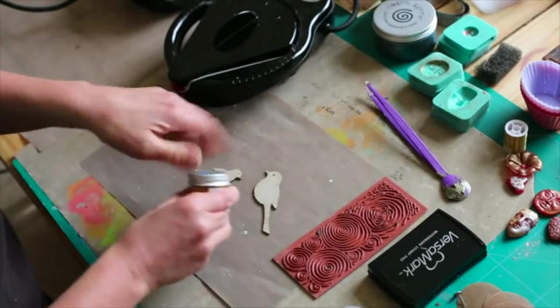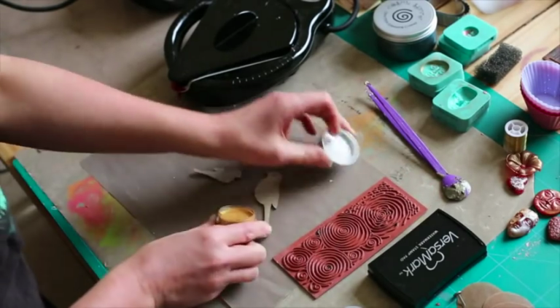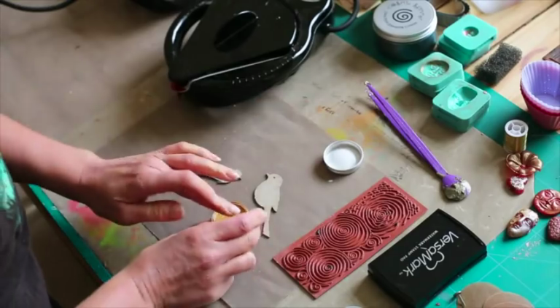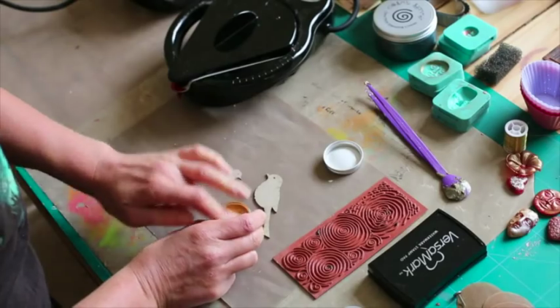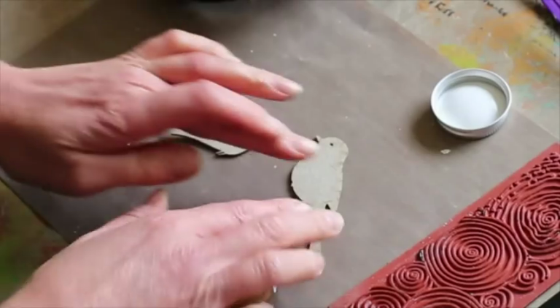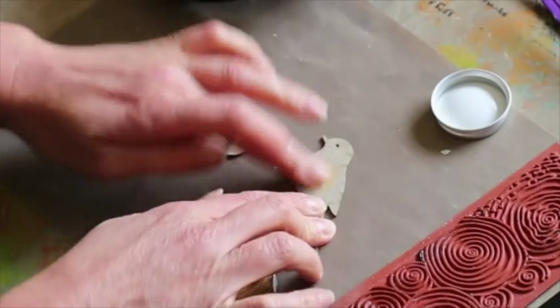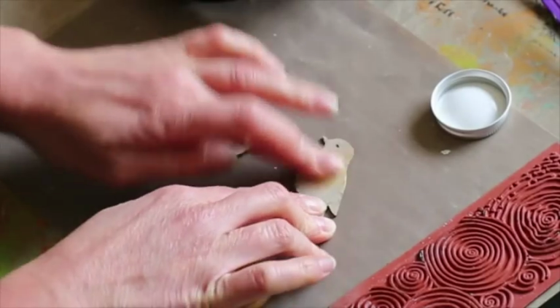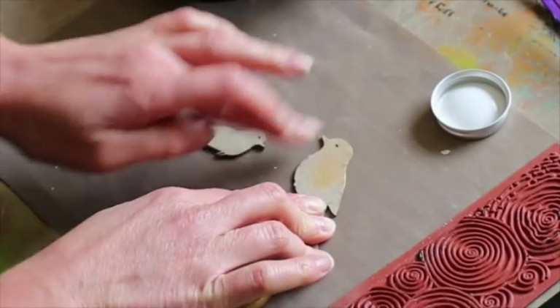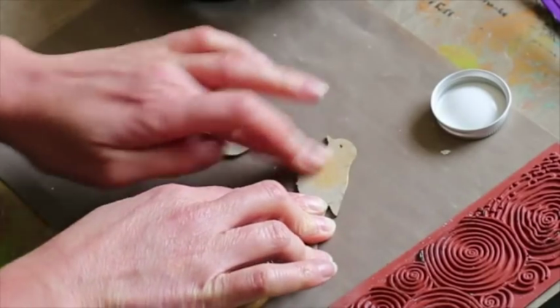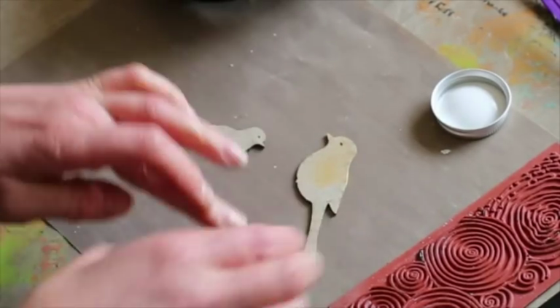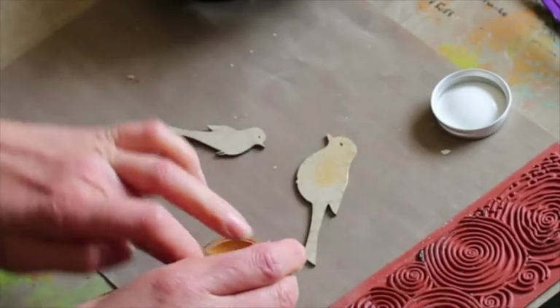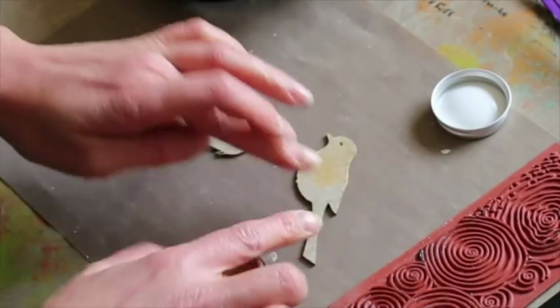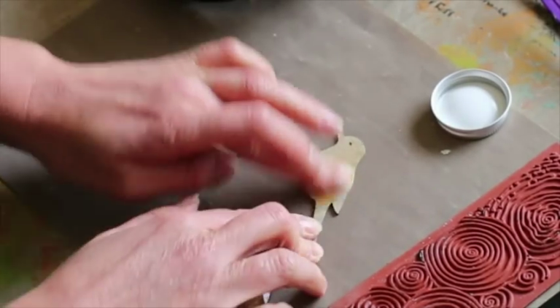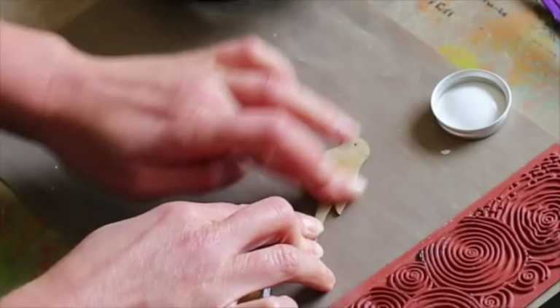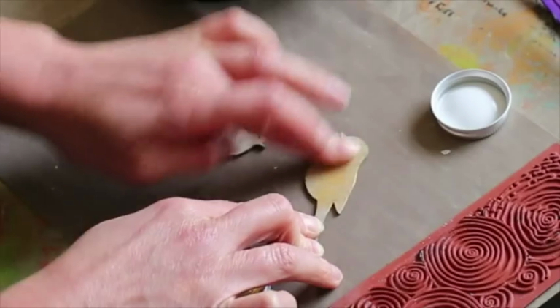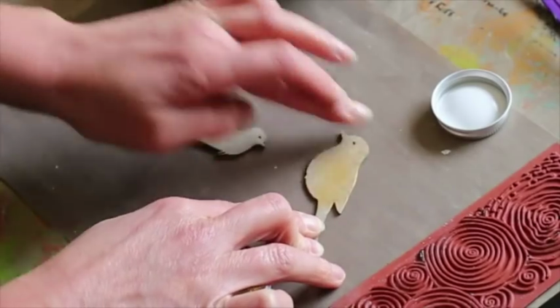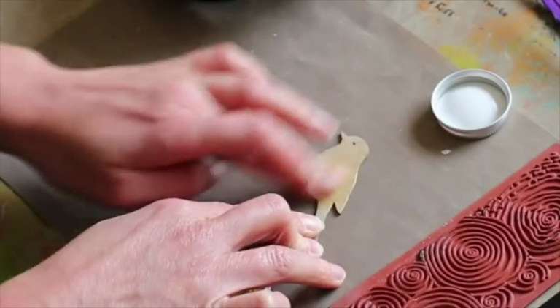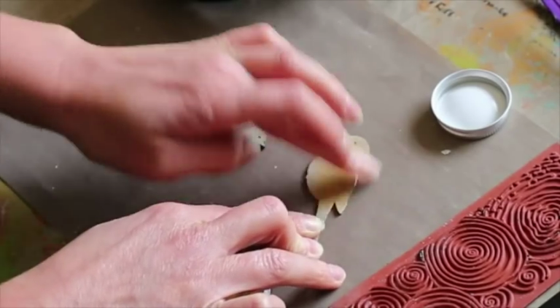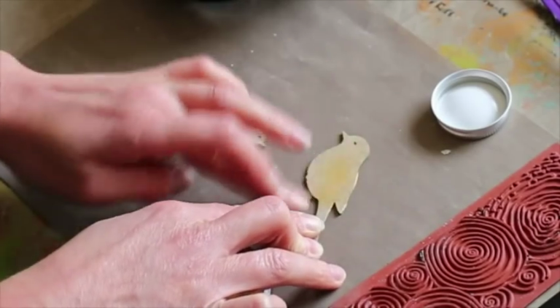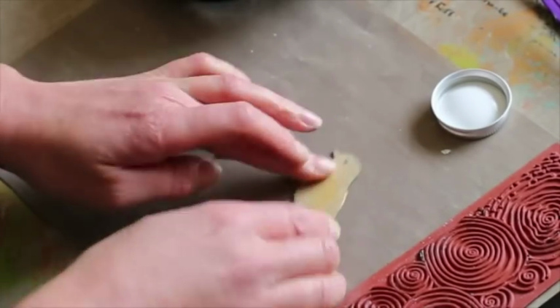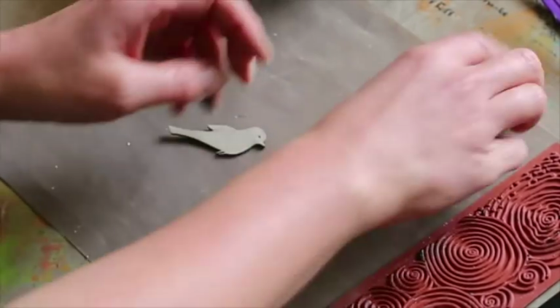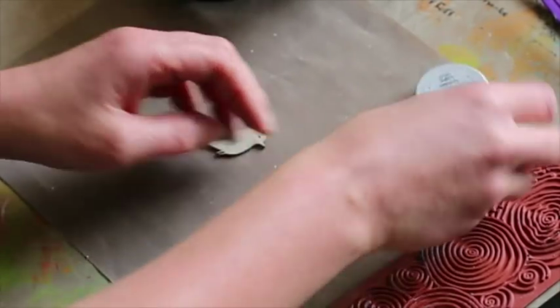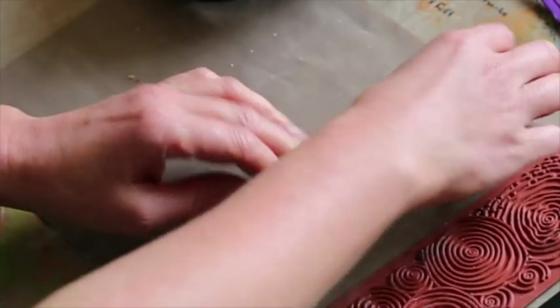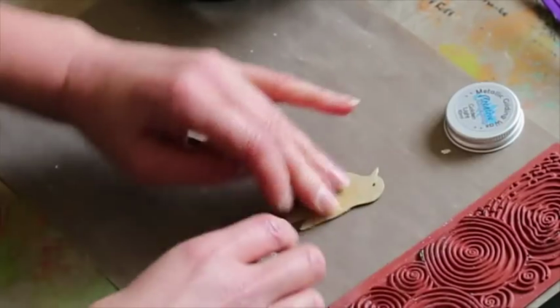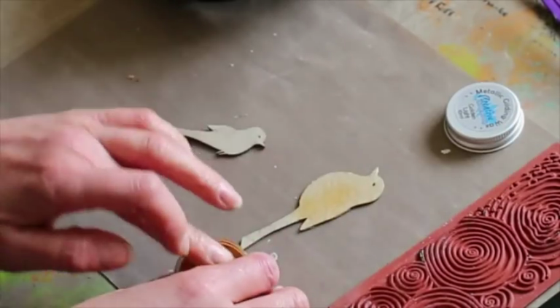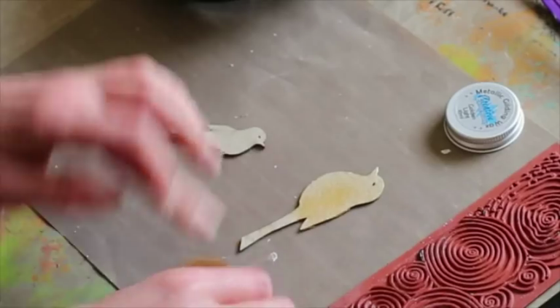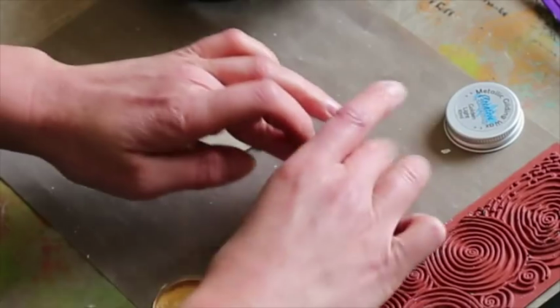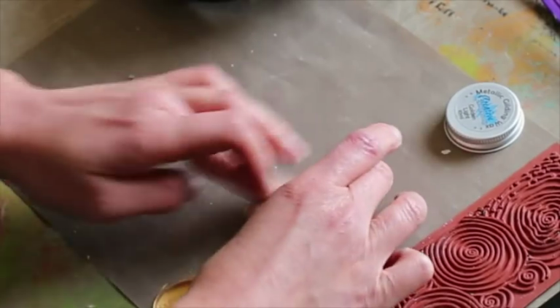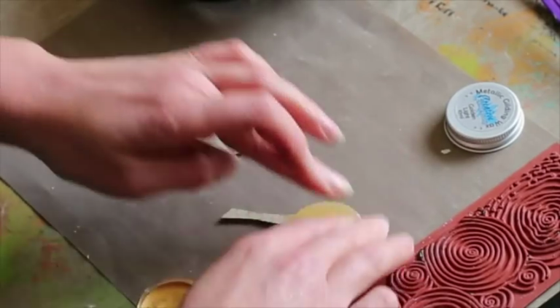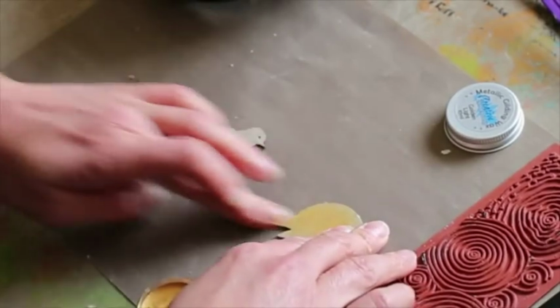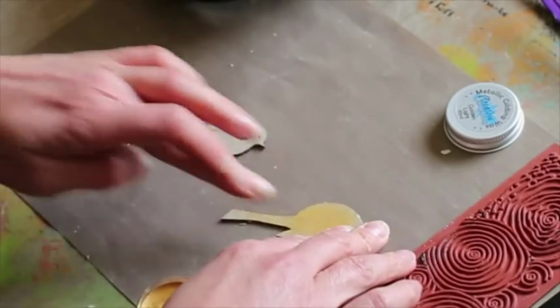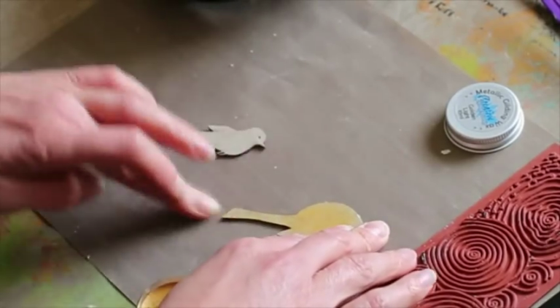I'm going to put a bit of colour on. One of them I'm going to put just a tiny bit of my Gleams — actually this one's the Cosmic Shimmer and this one I do believe is that golden light again. I like this one. So a tiny bit of that on there.